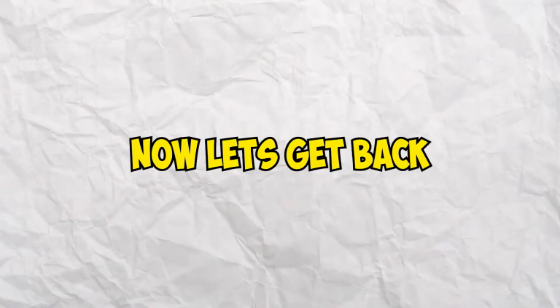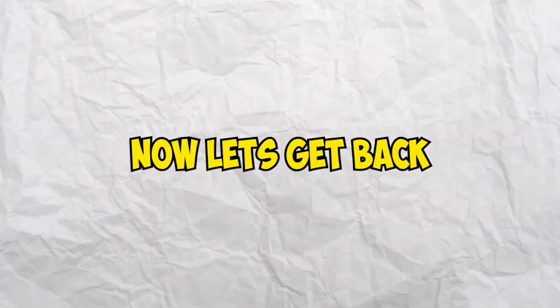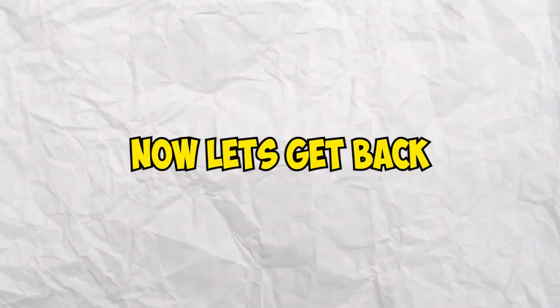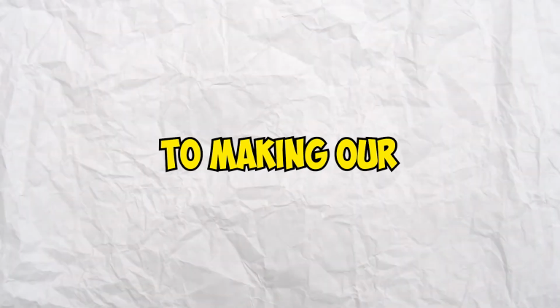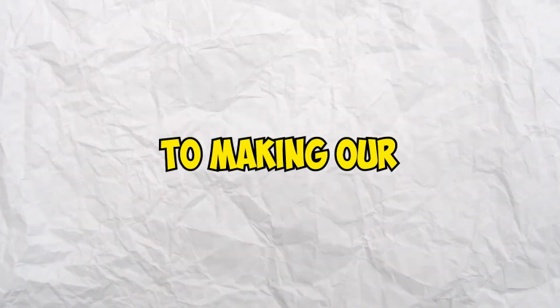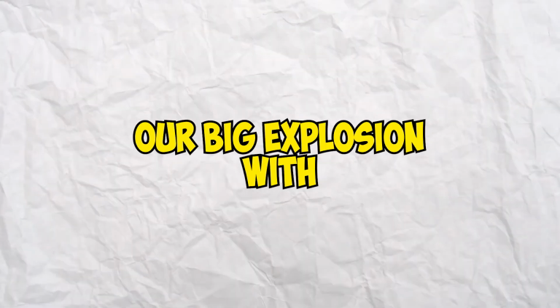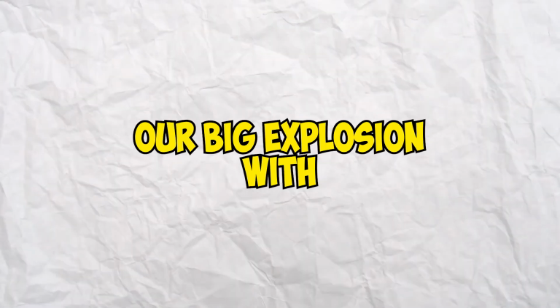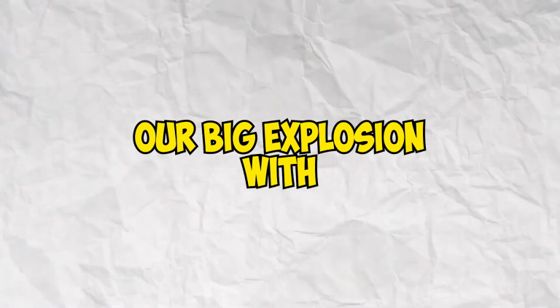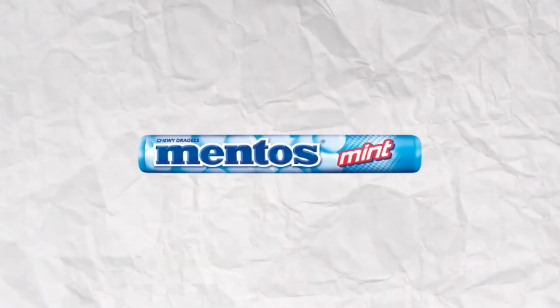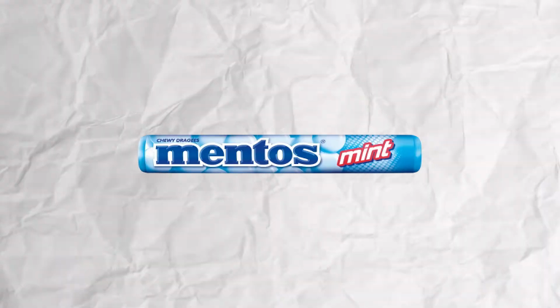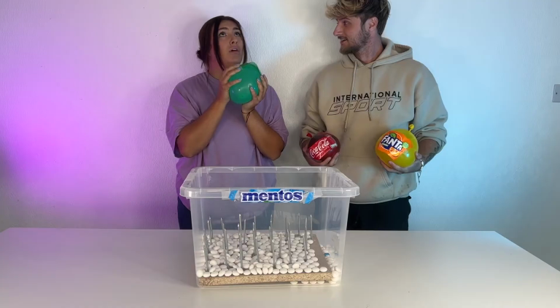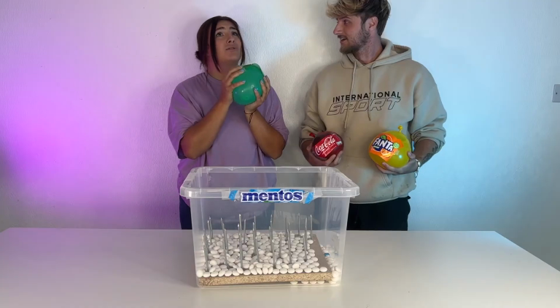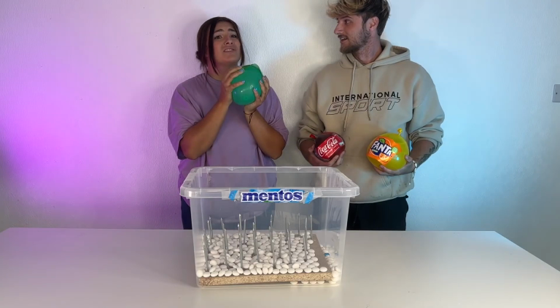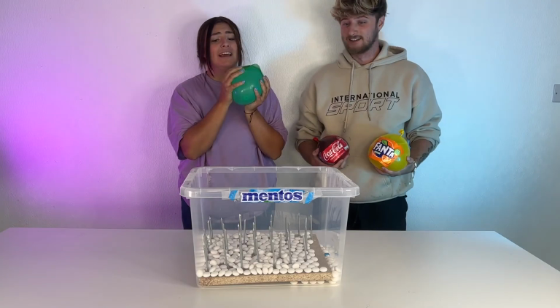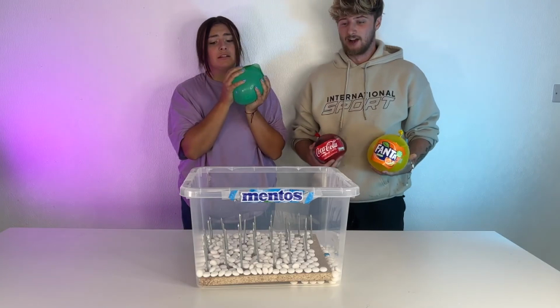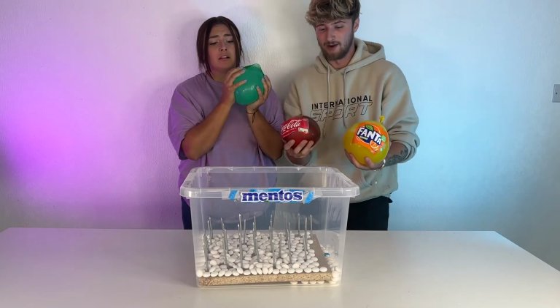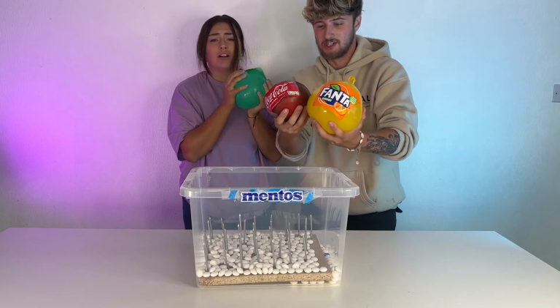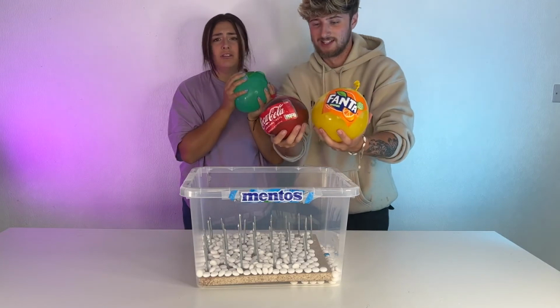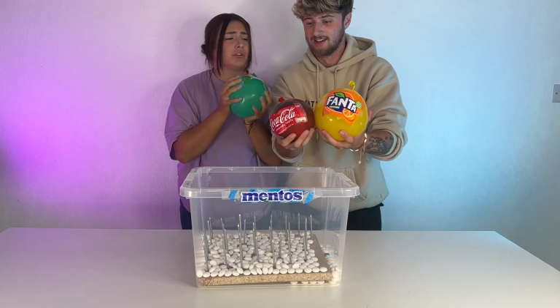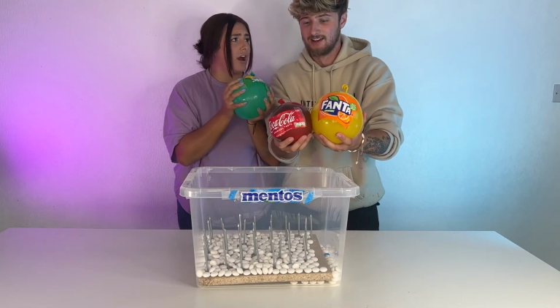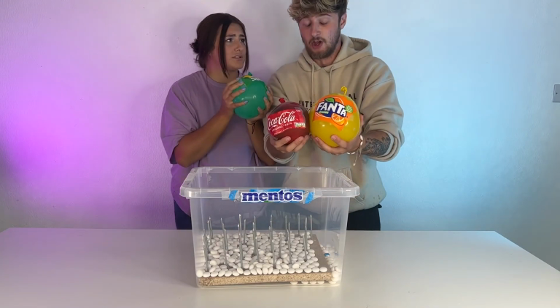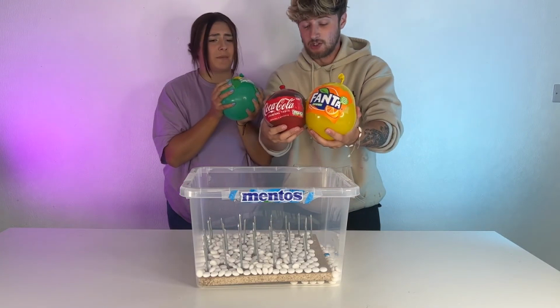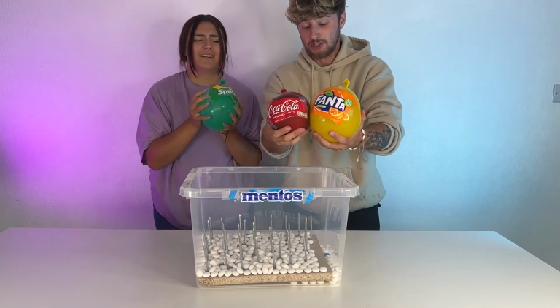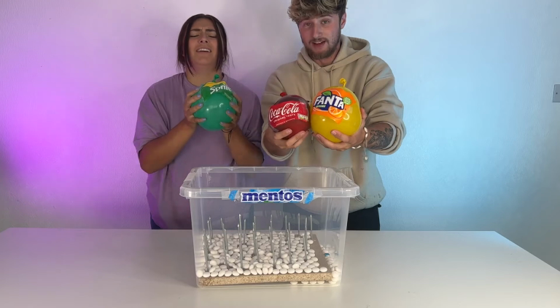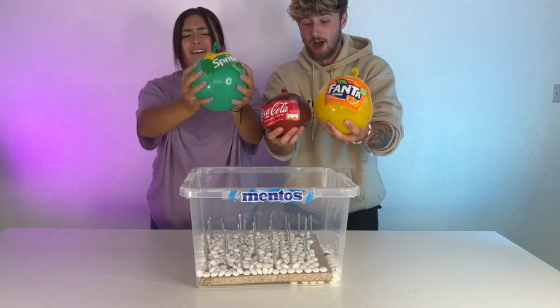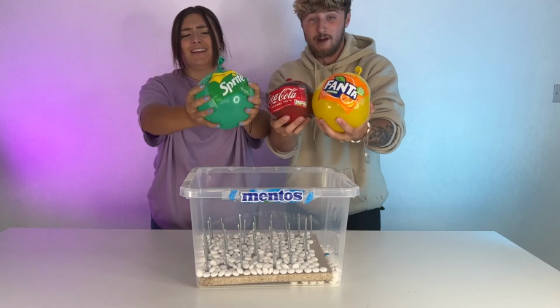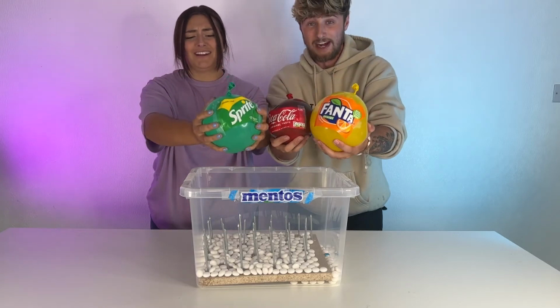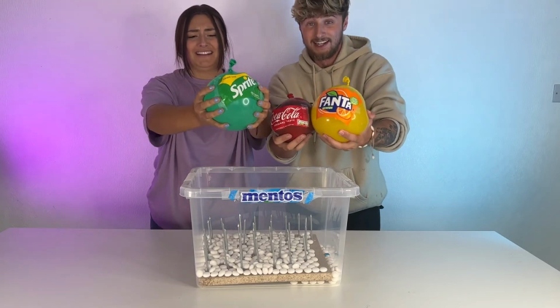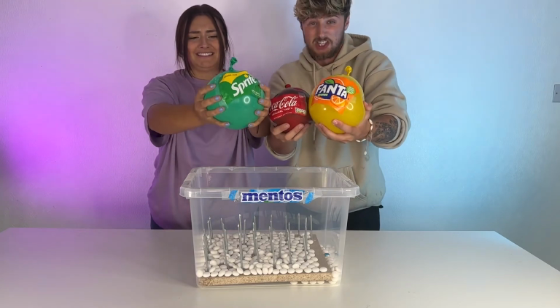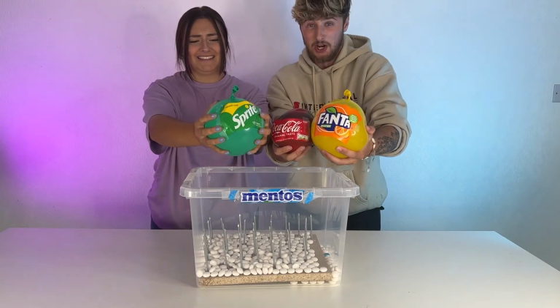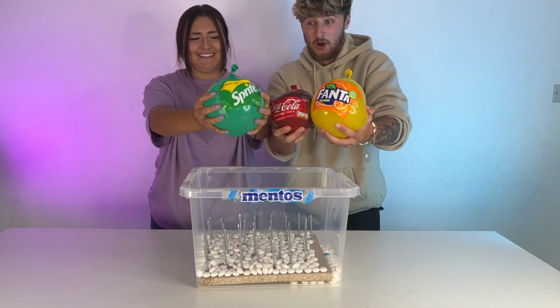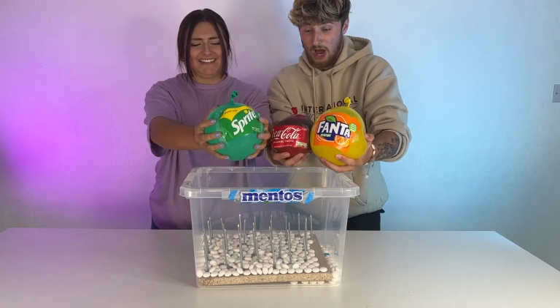Now let's get back to making our big explosion with Mentos. What if it goes through the ceiling? Let's just do this. No, I don't want to ruin our house. Come on, Shorty. We're doing it. Okay, 3, 2, 1.